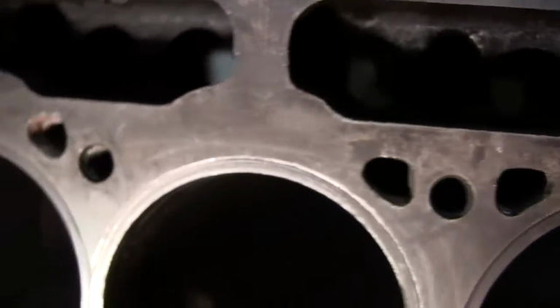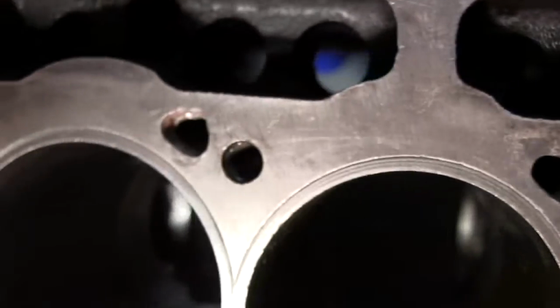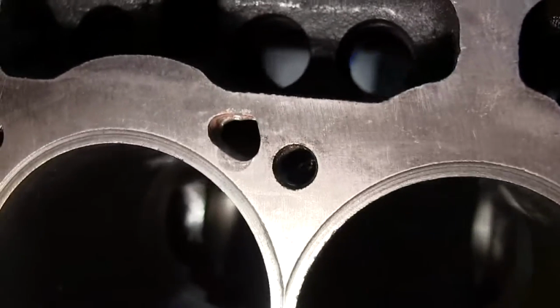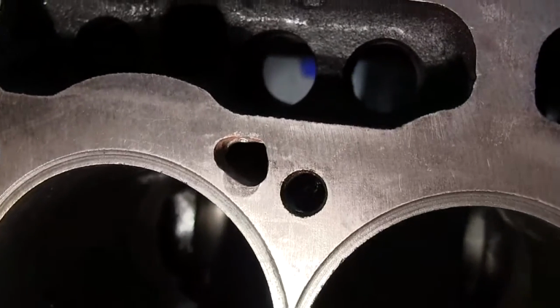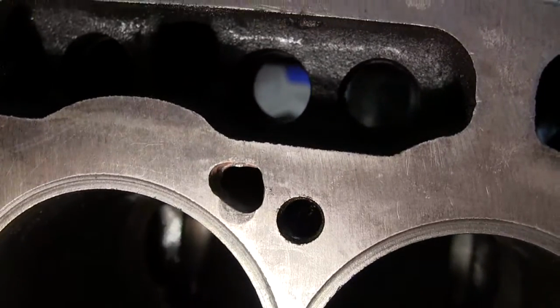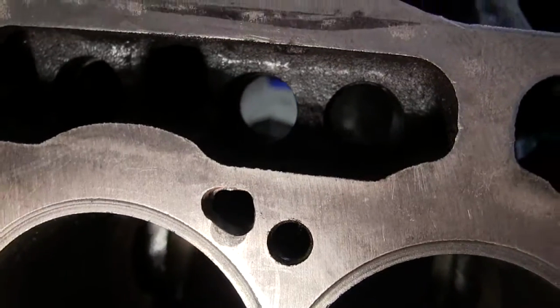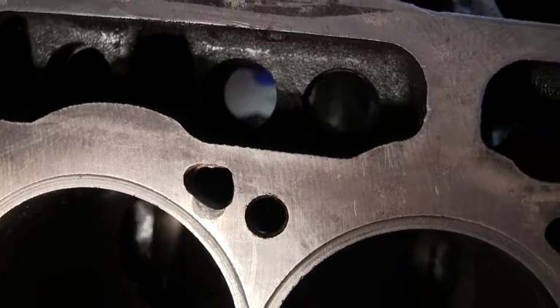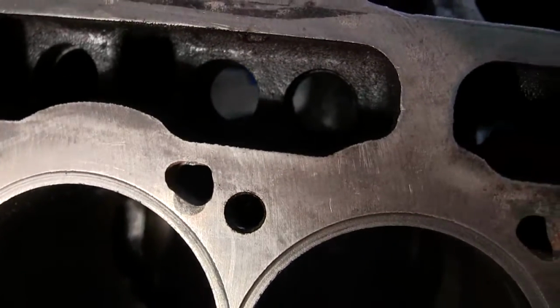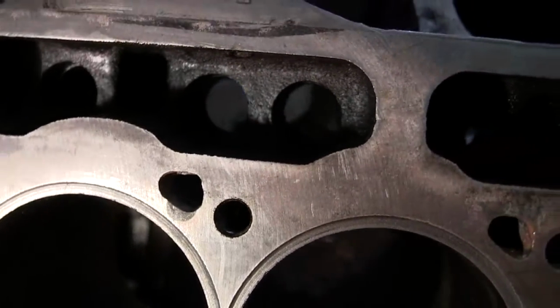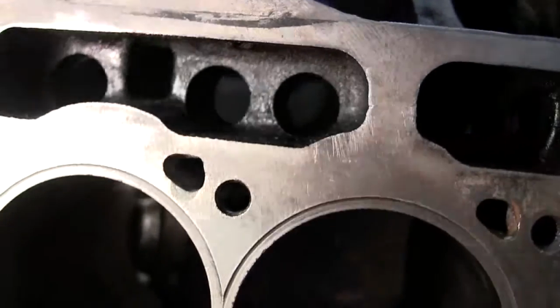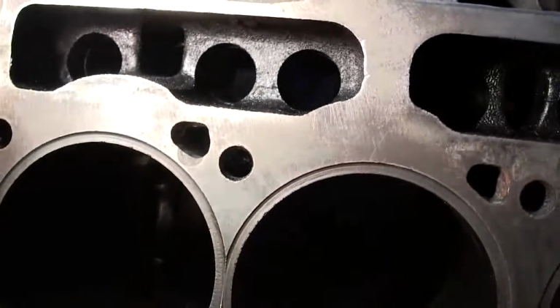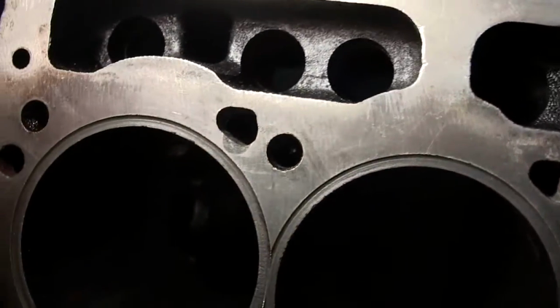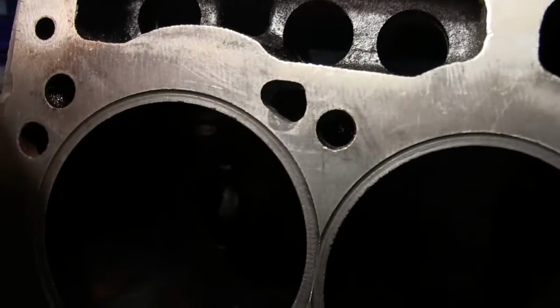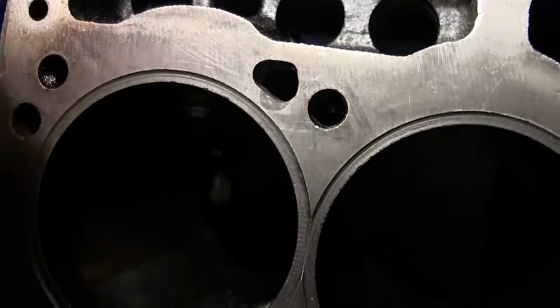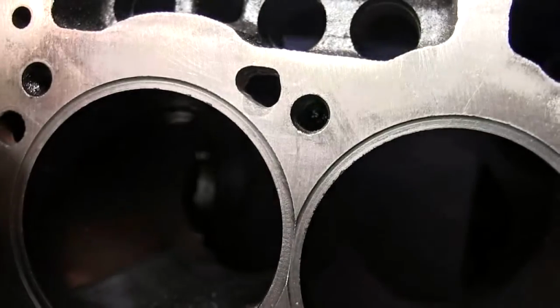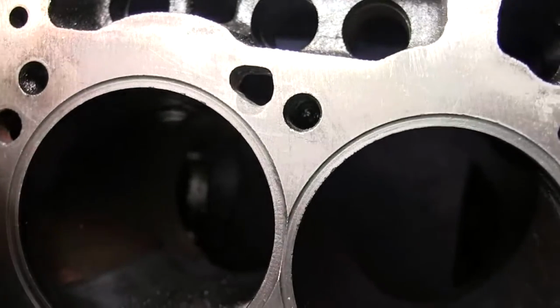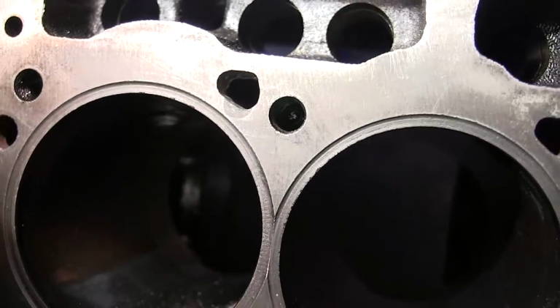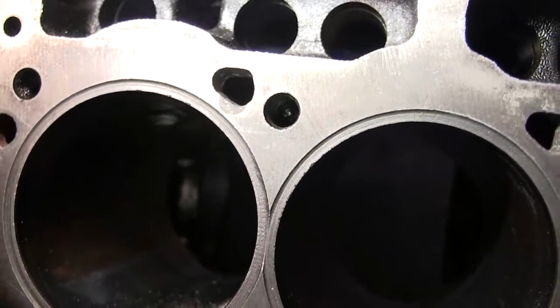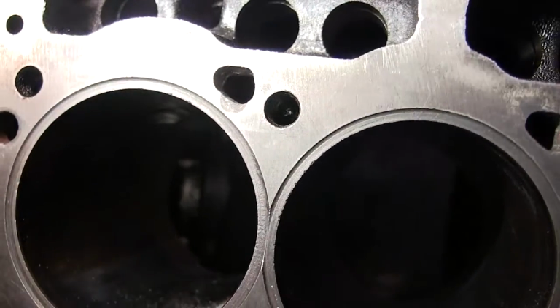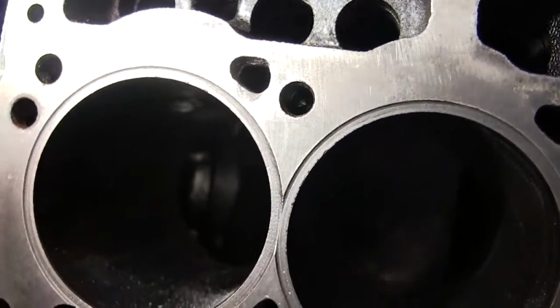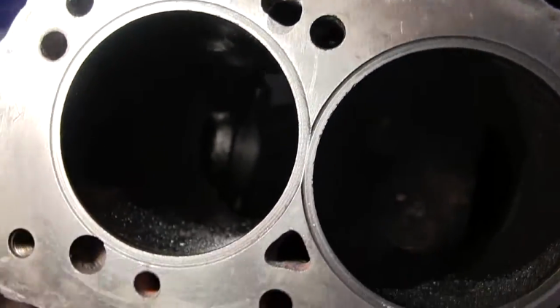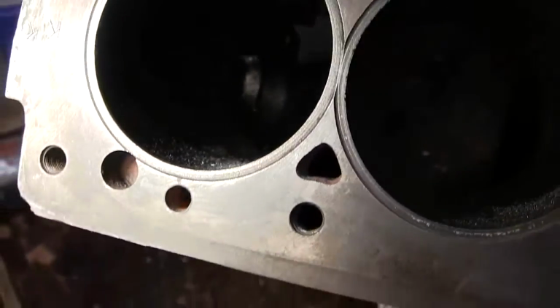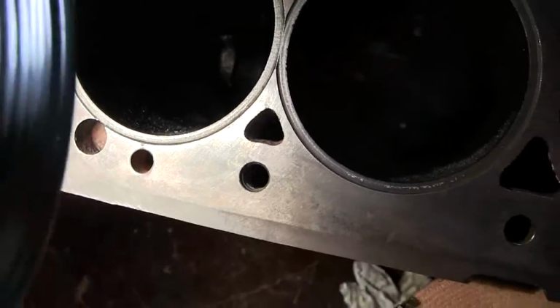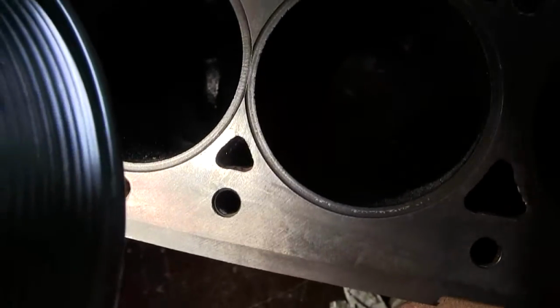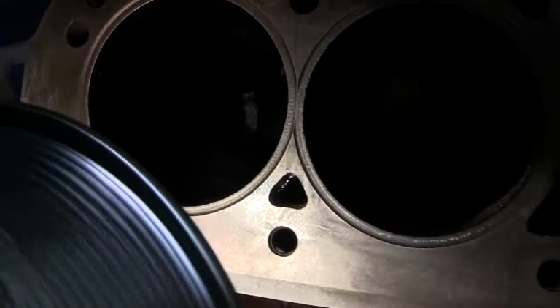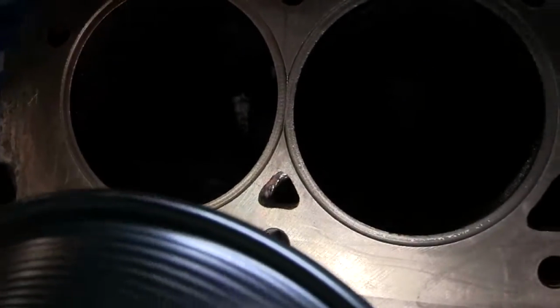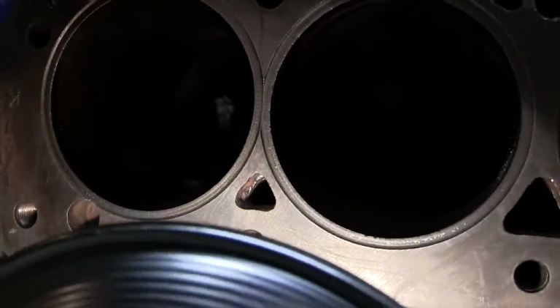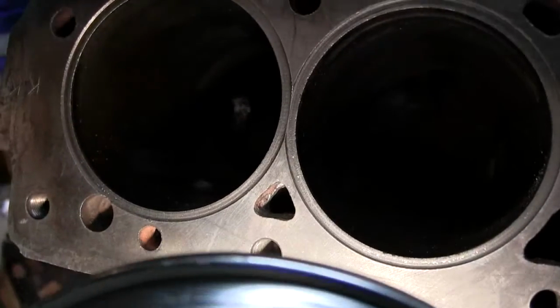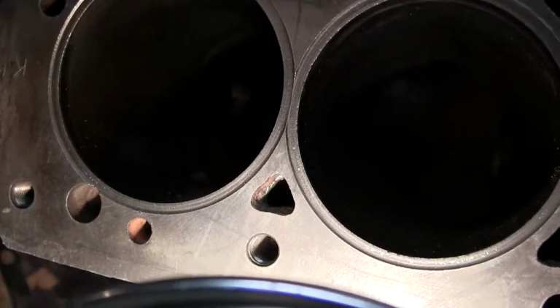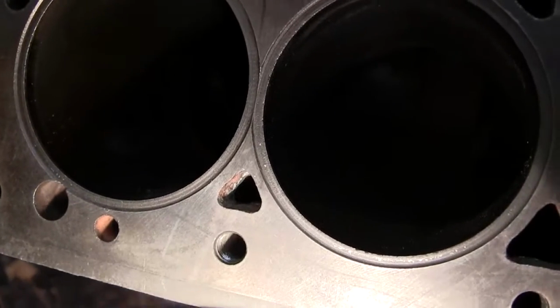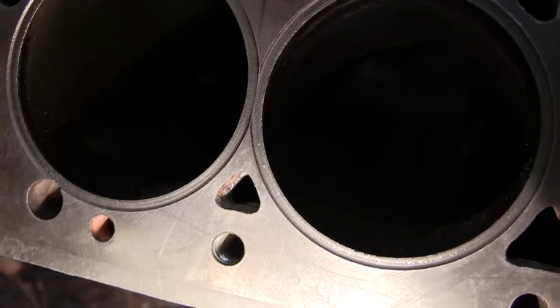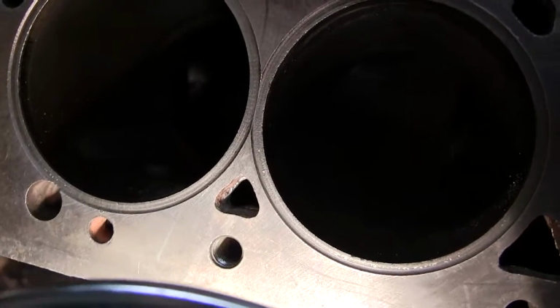Tungsten carbide — it works a lot faster and a lot better than that other bit. Tungsten carbide allows a lot more fluid flow.